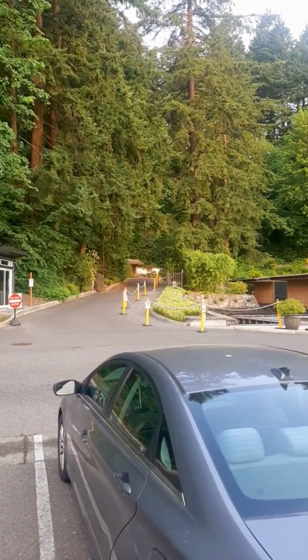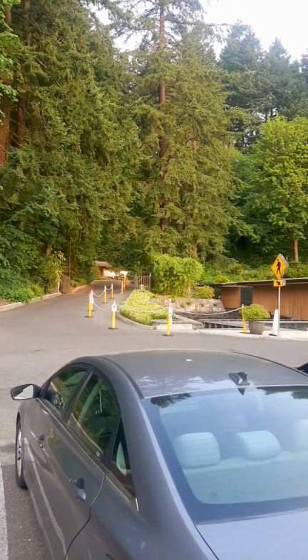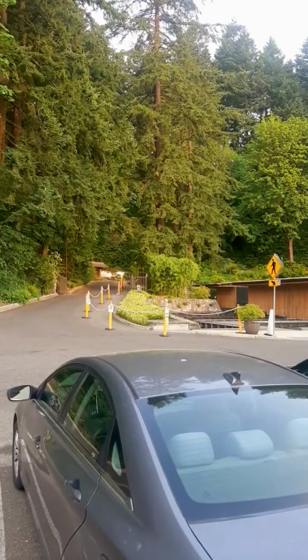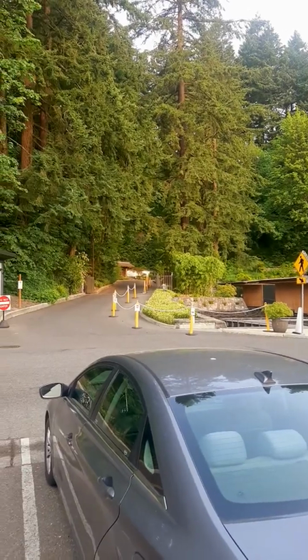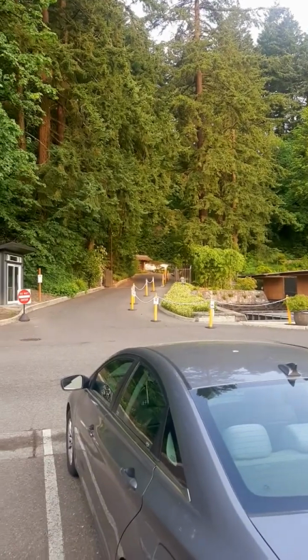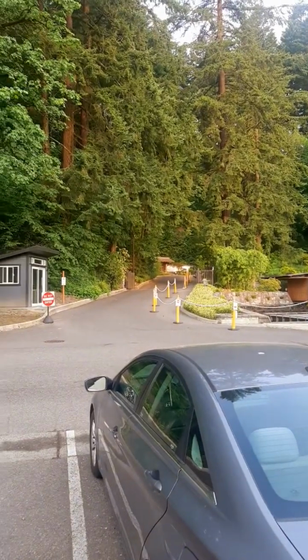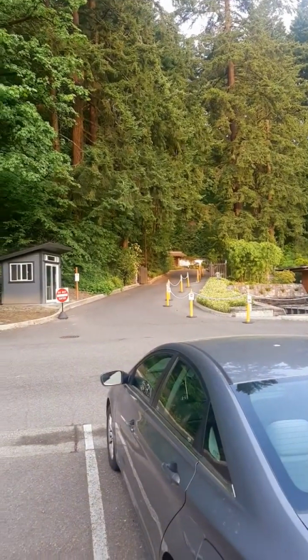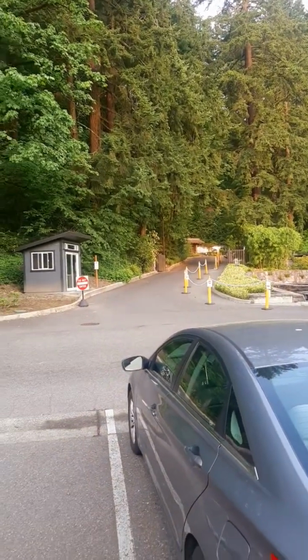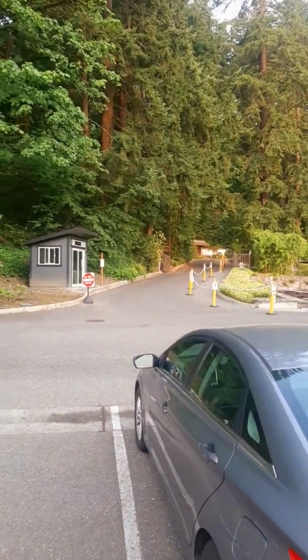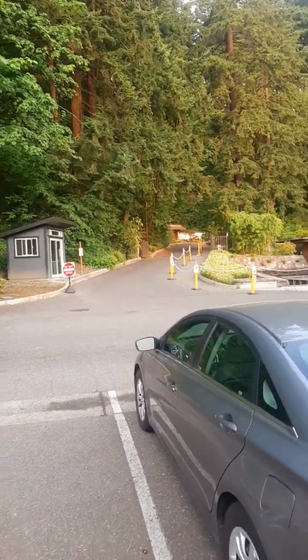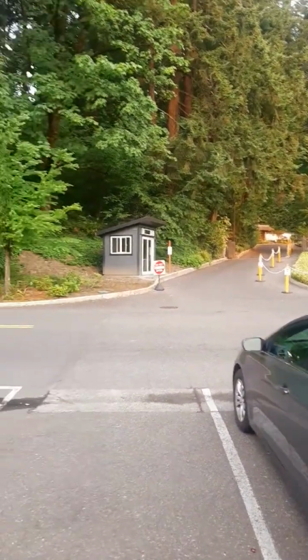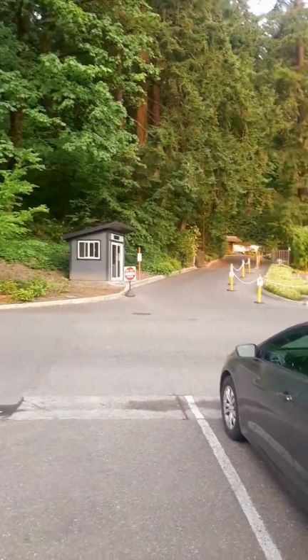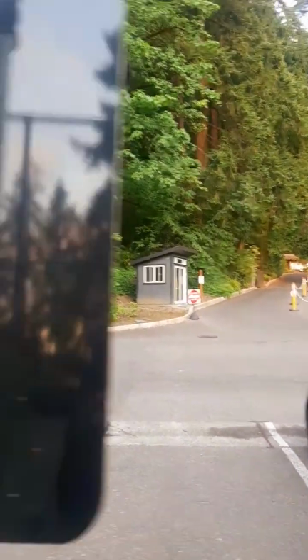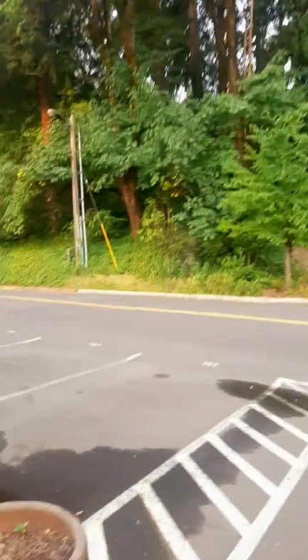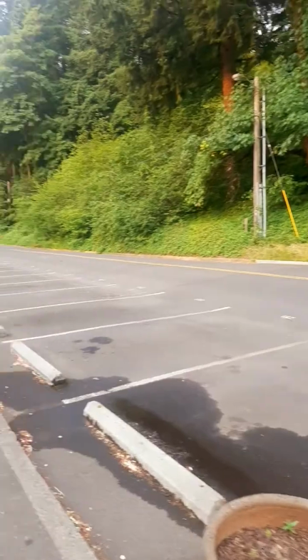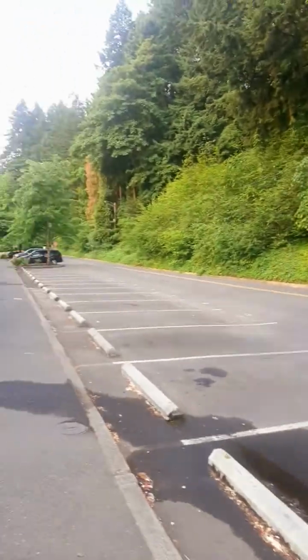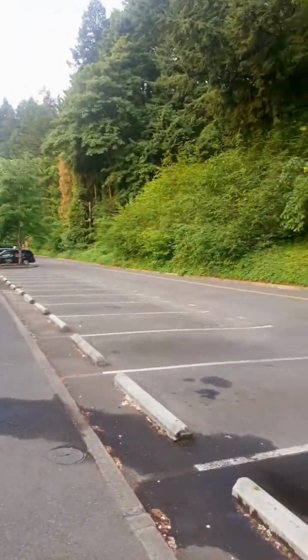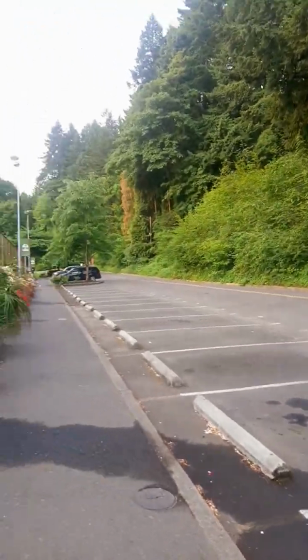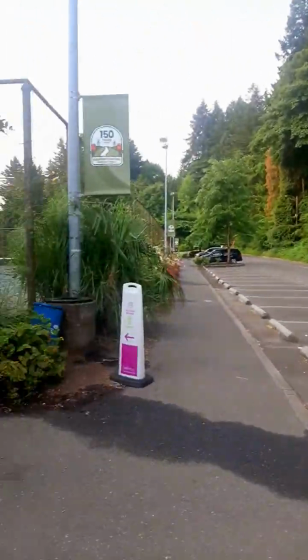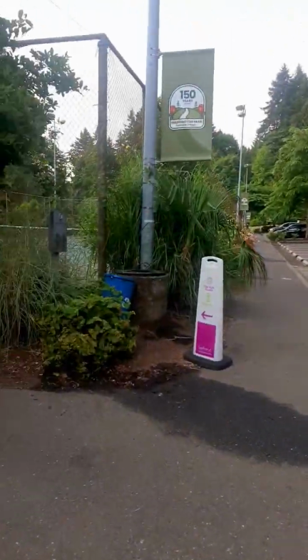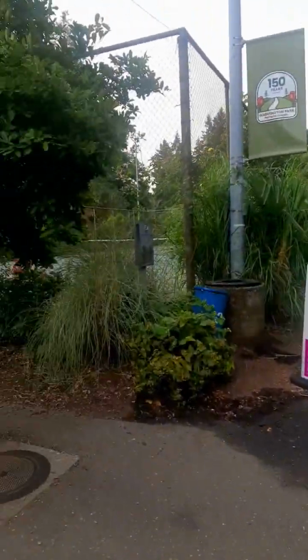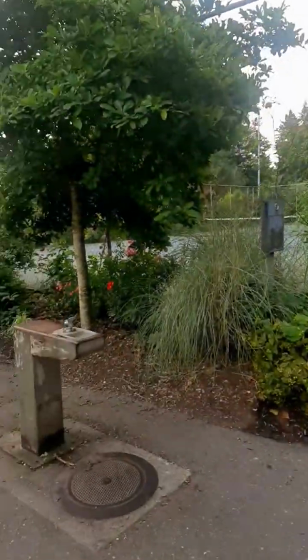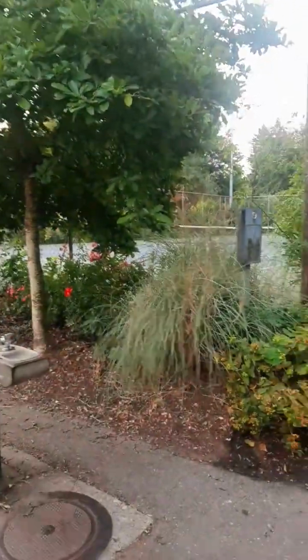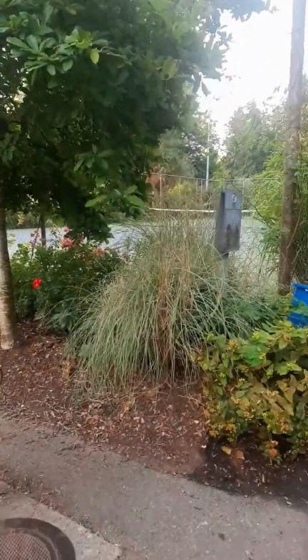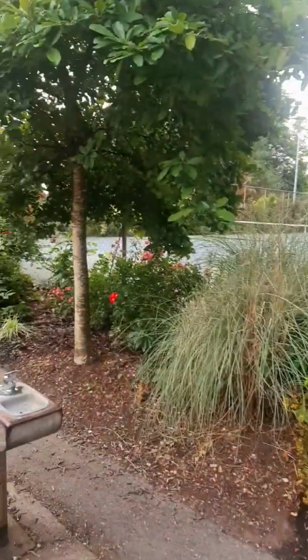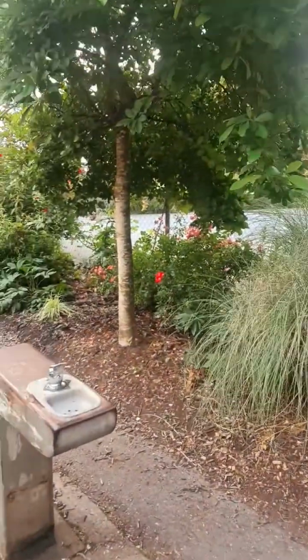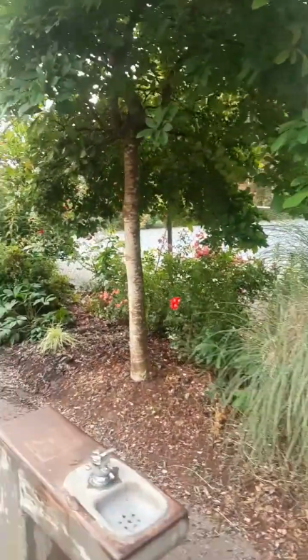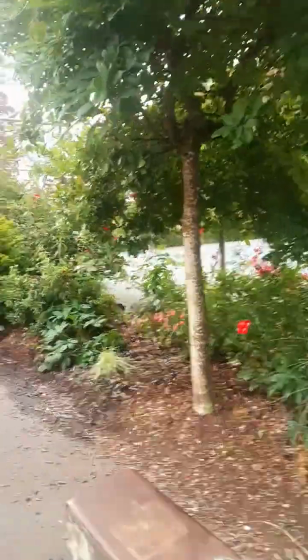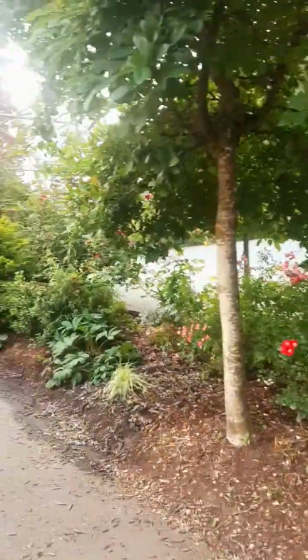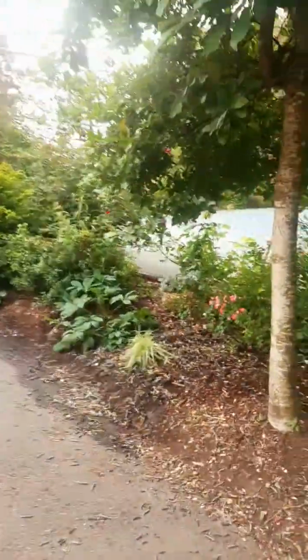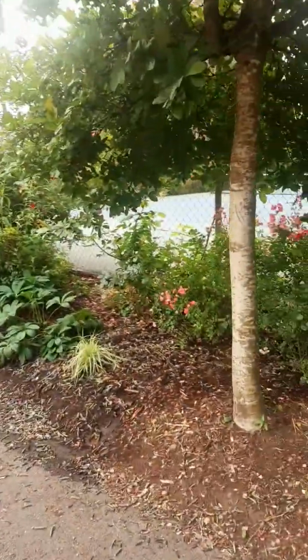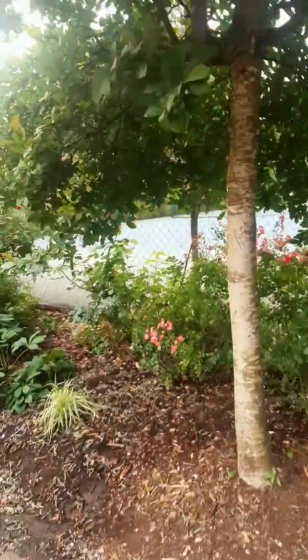If you go up there, it's the Japanese Garden. It doesn't open until 10 a.m. All guests that go up there — VIPs can go up at 10 a.m., and regular people can go up at 11. So unless you're a VIP, don't come too early.